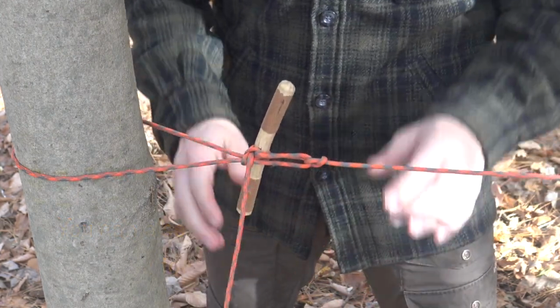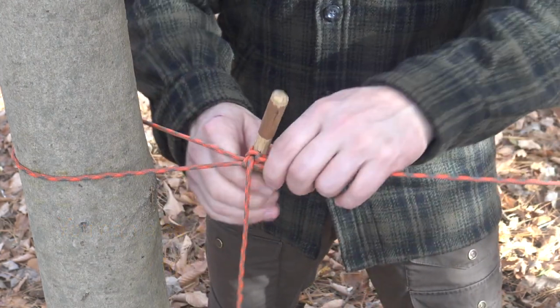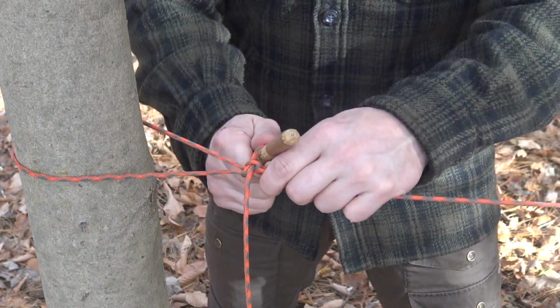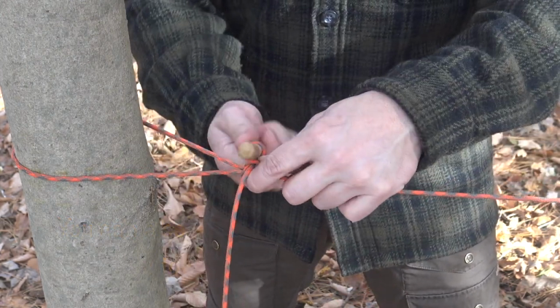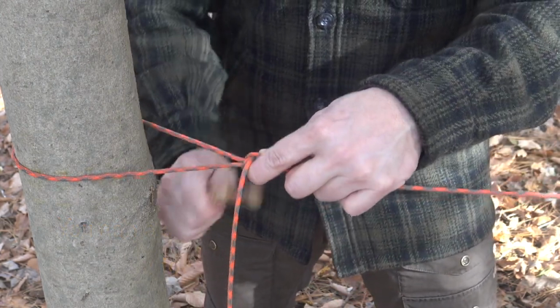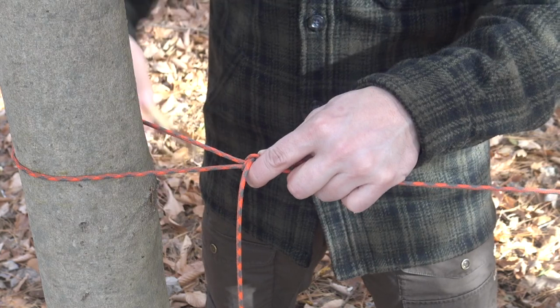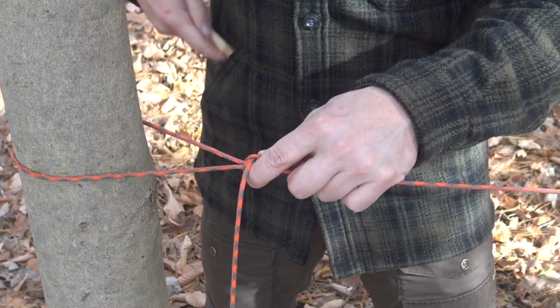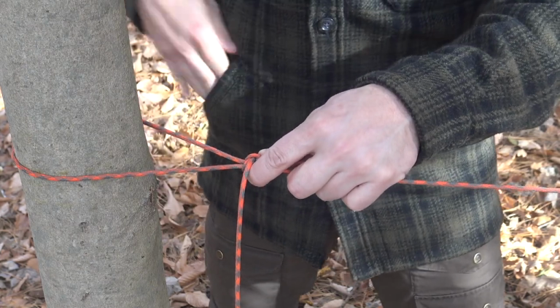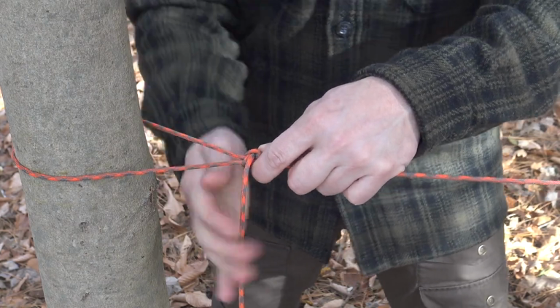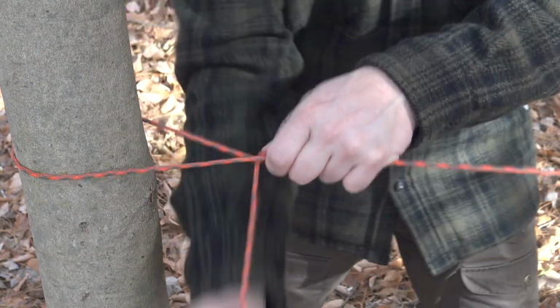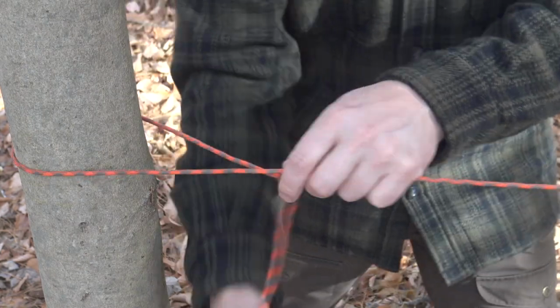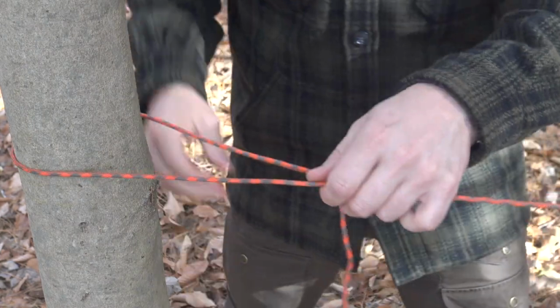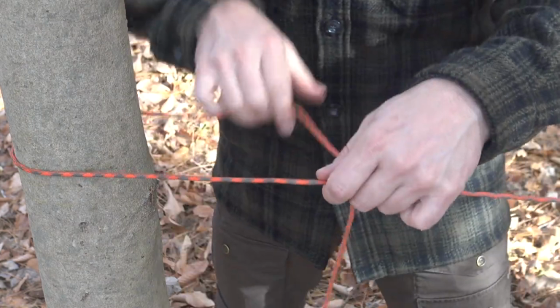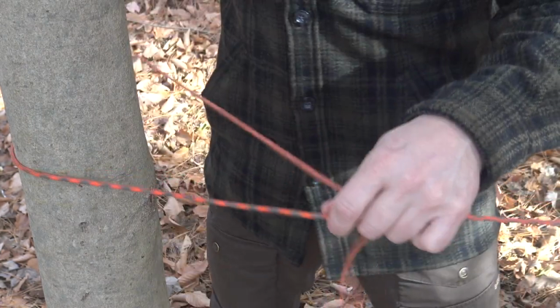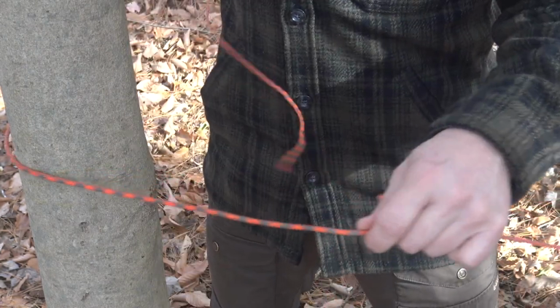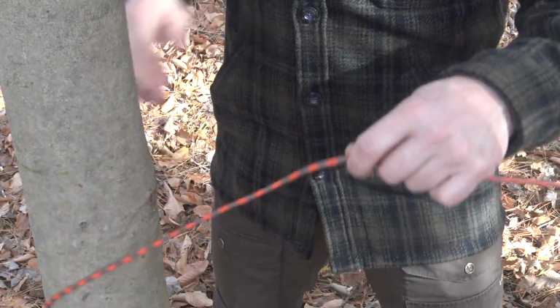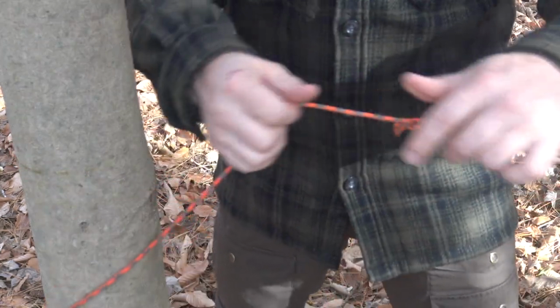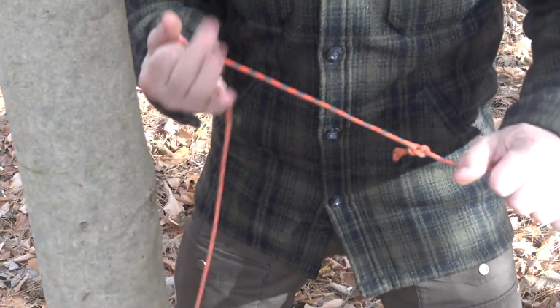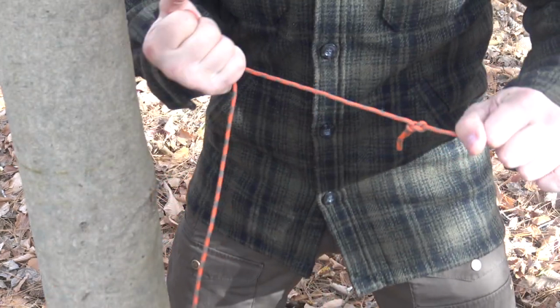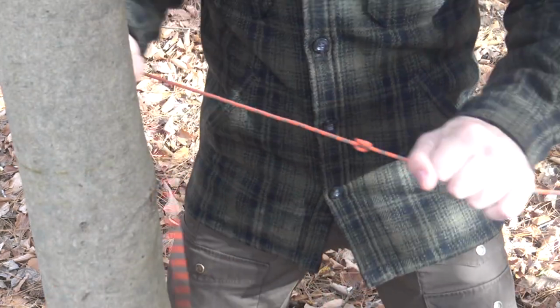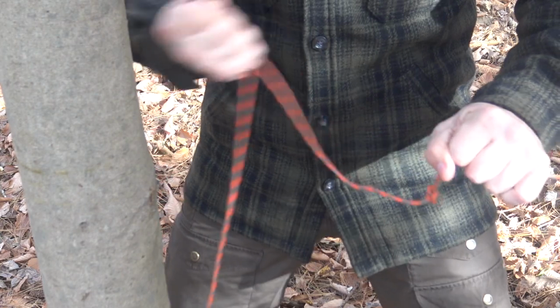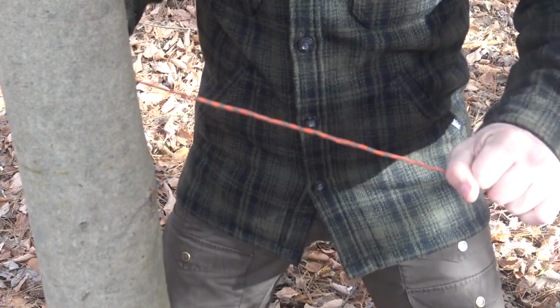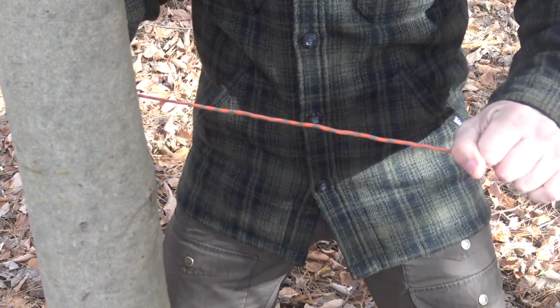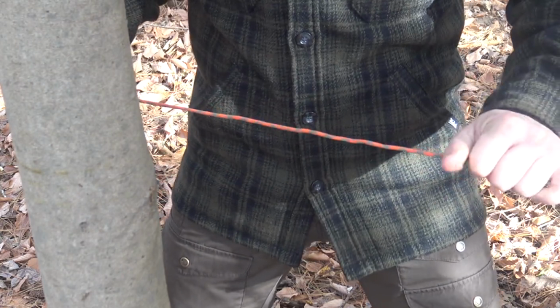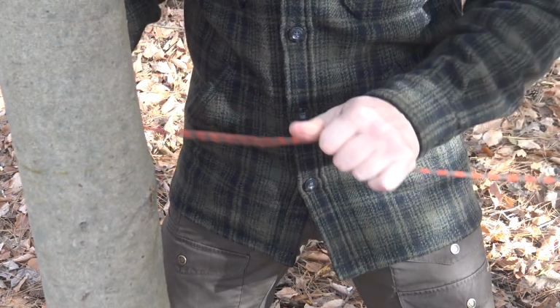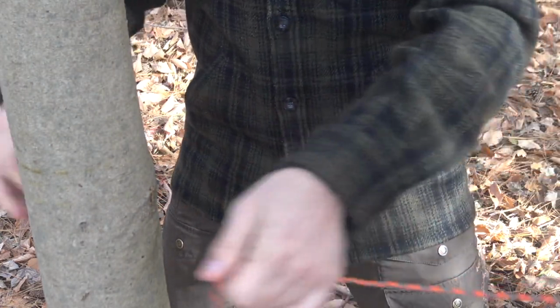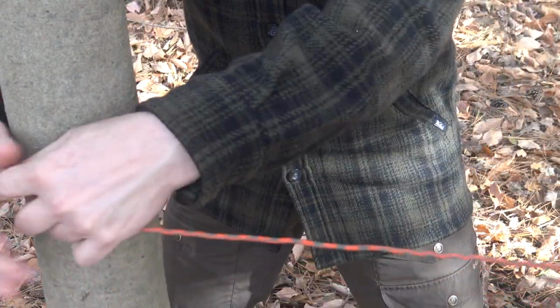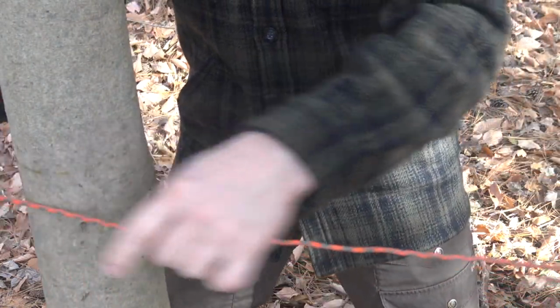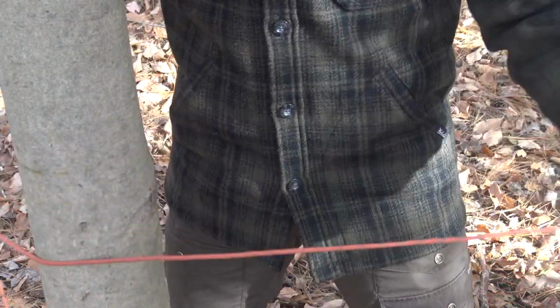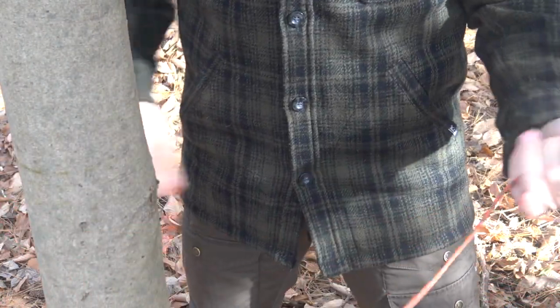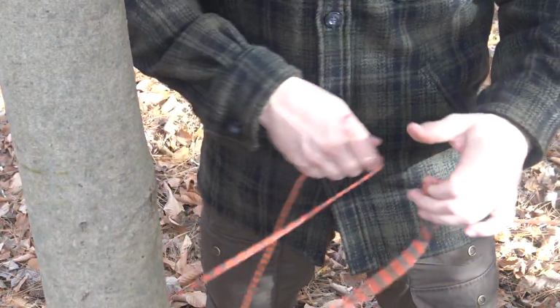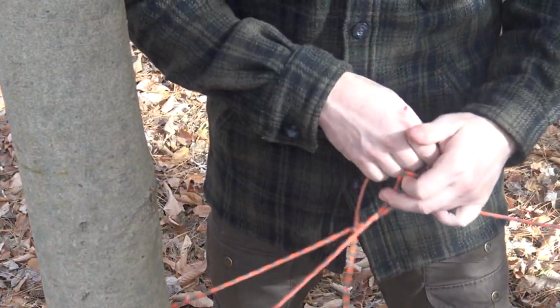When you're ready to take it down, just pop the toggle out, pull the line, release that loop, and collect your cordage.